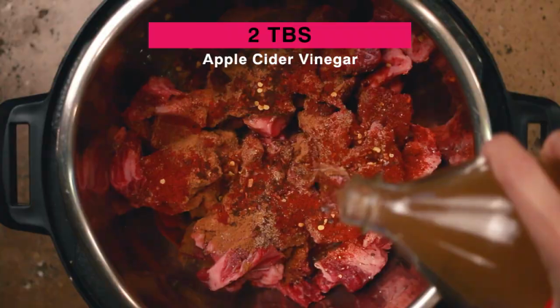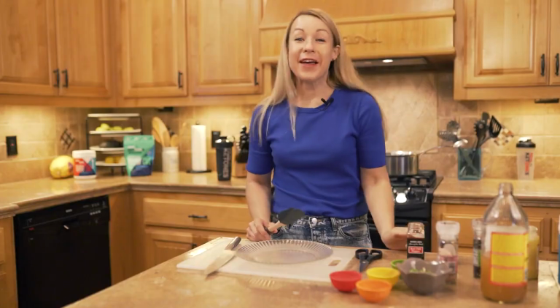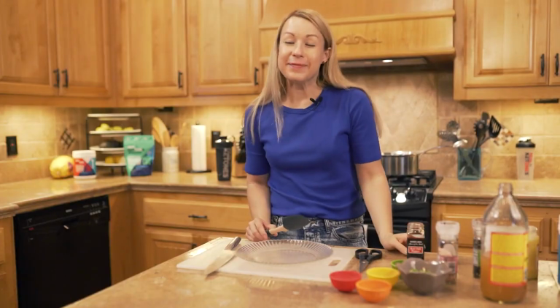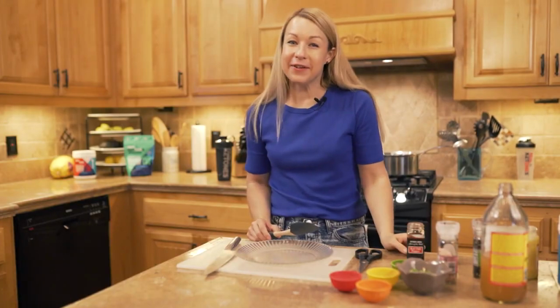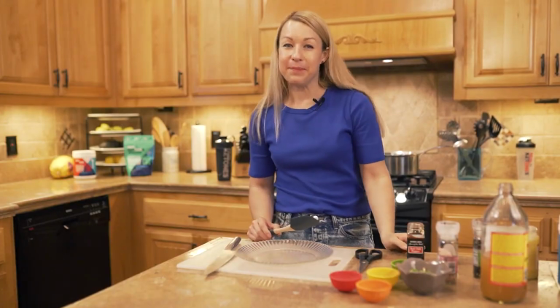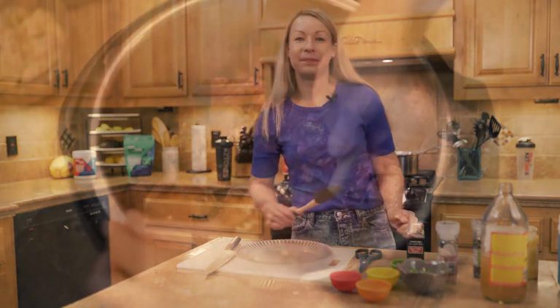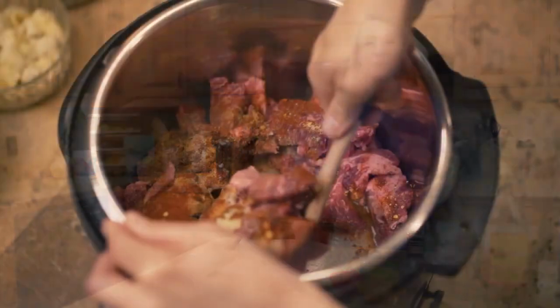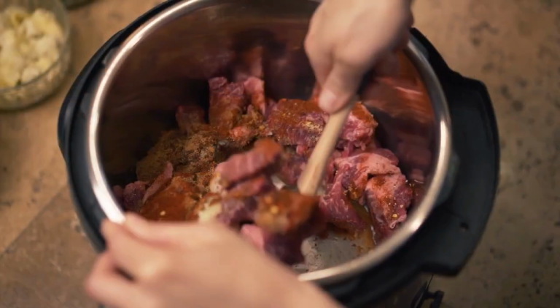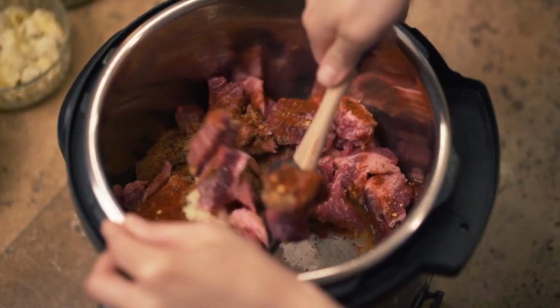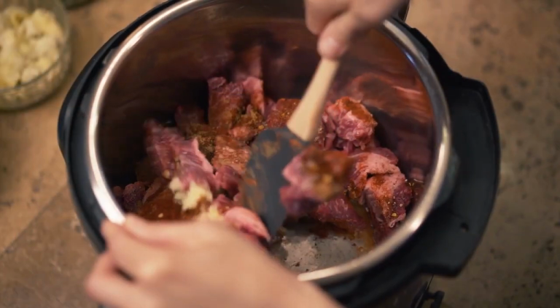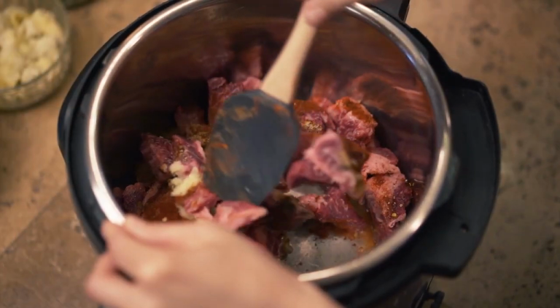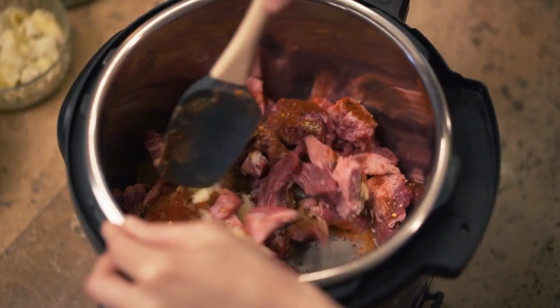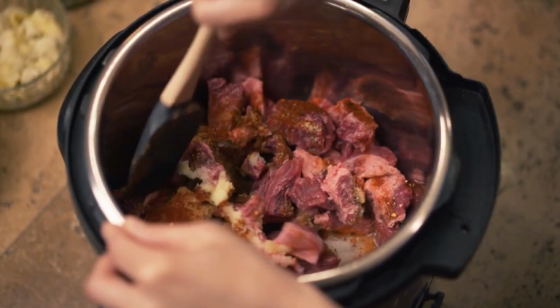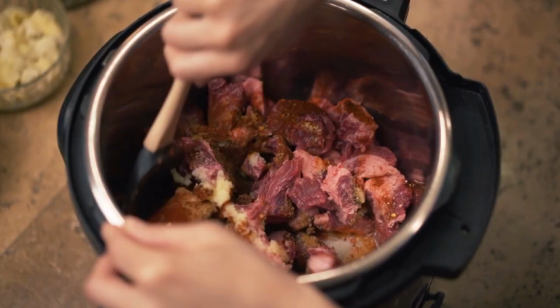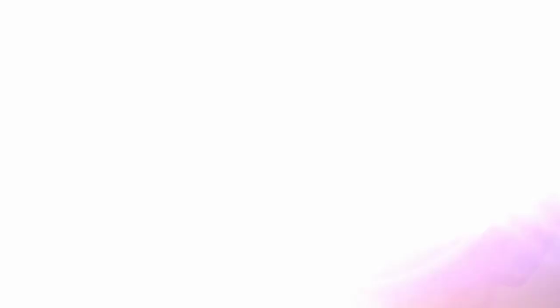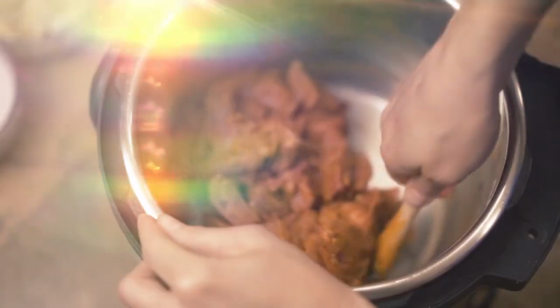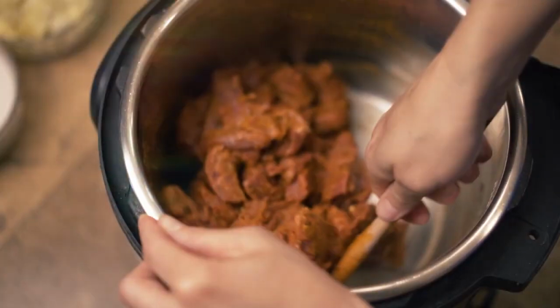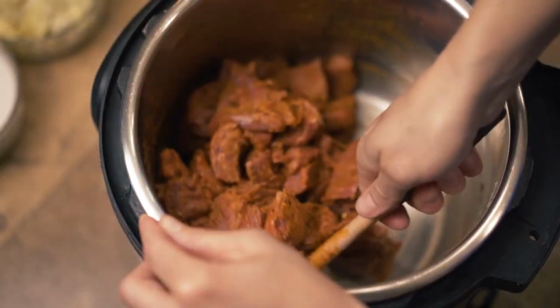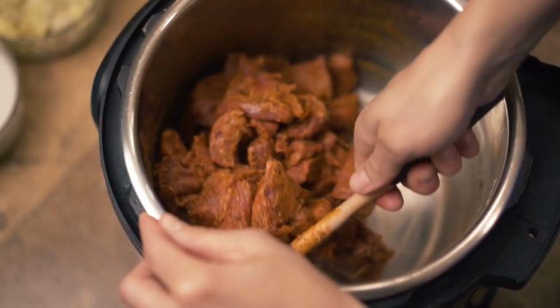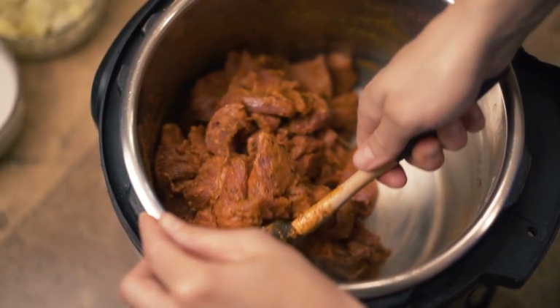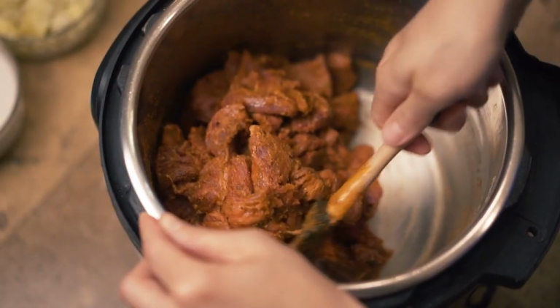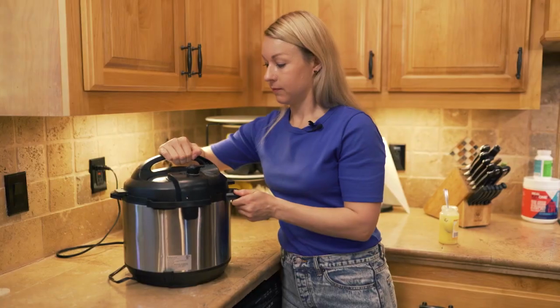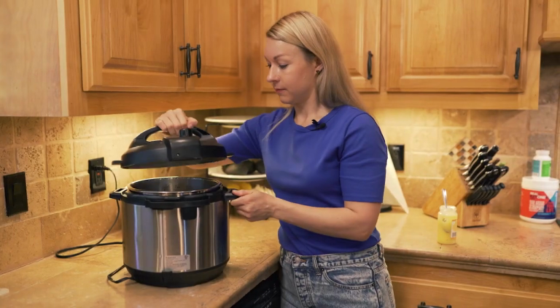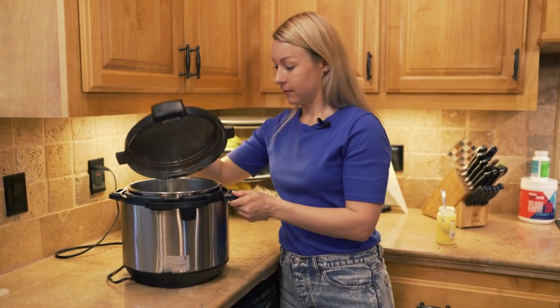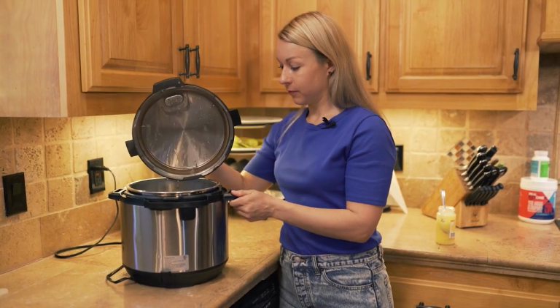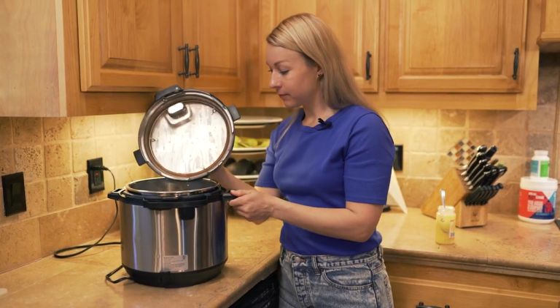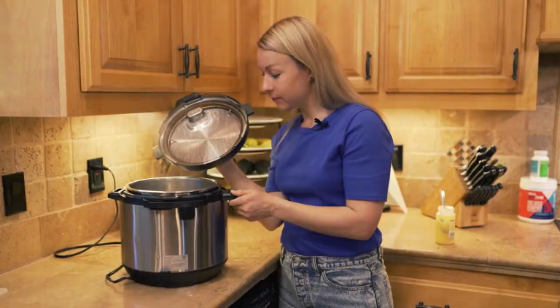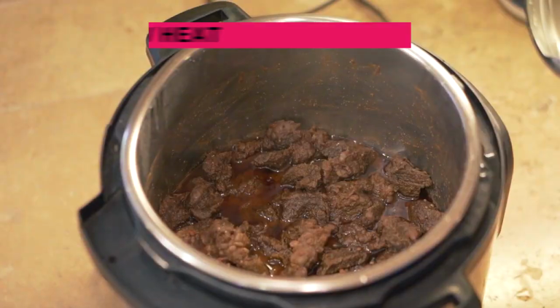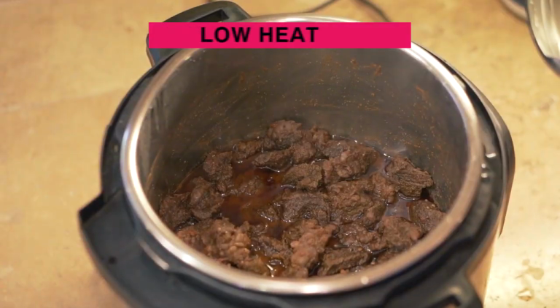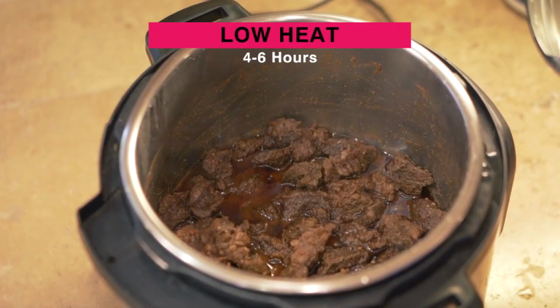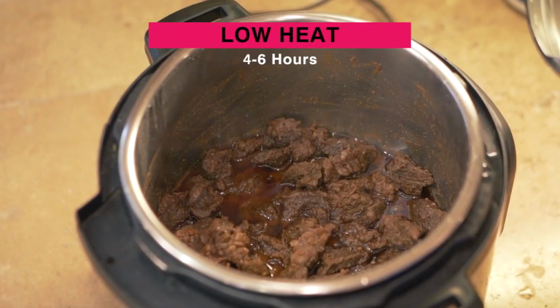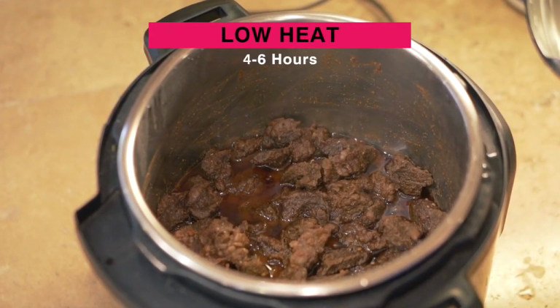Okay, now let's mix everything up. Now that everything's mixed, we're going to put this on low heat and cook in your slow cooker for four to six hours.